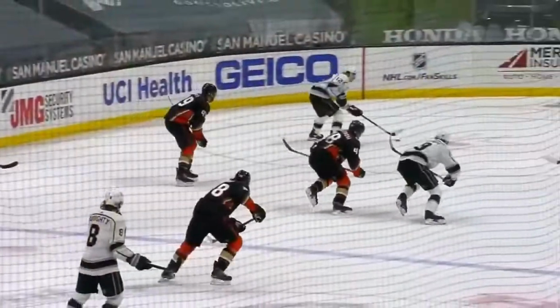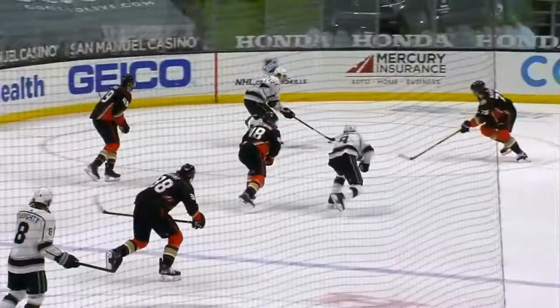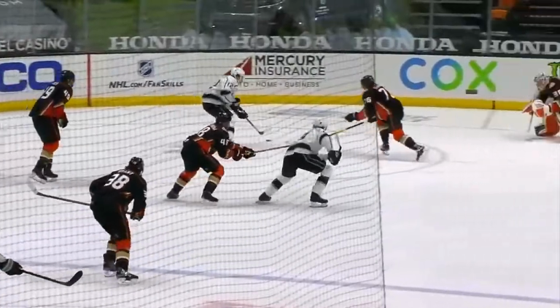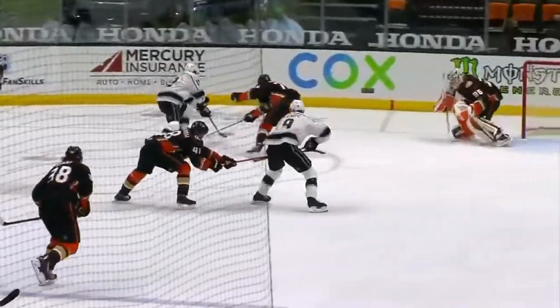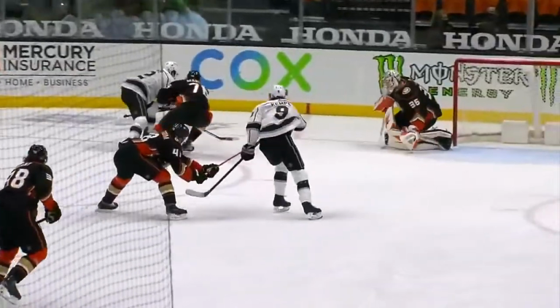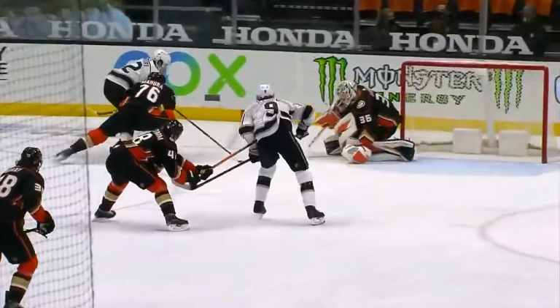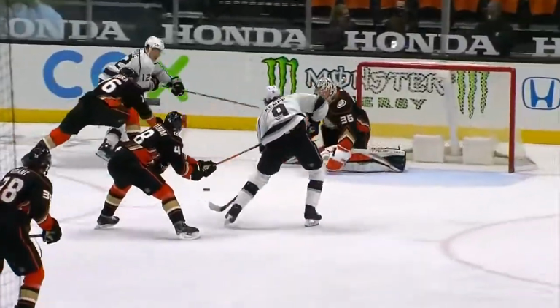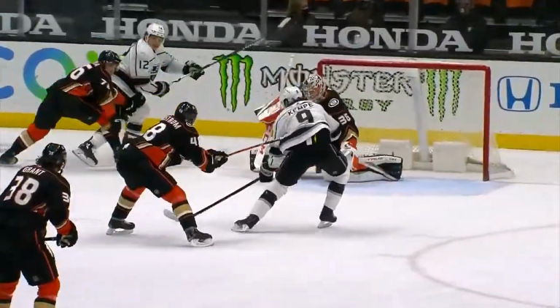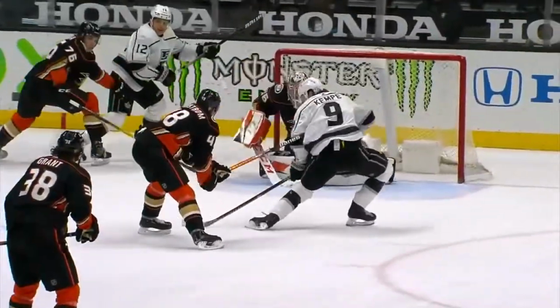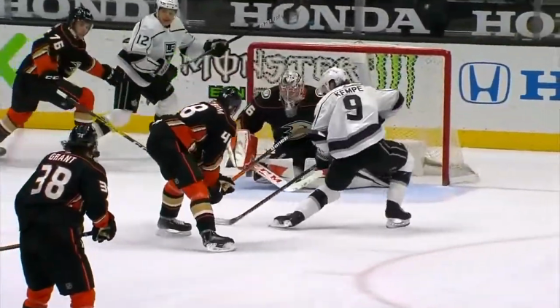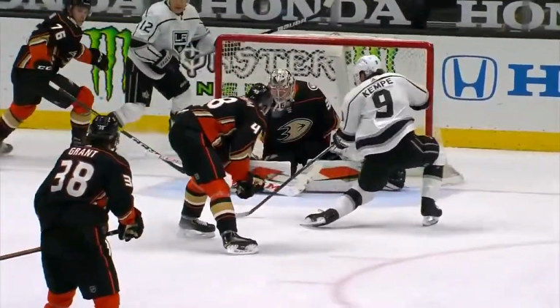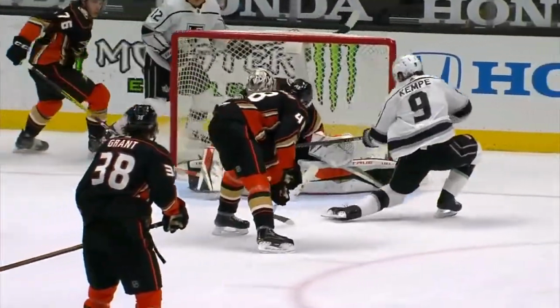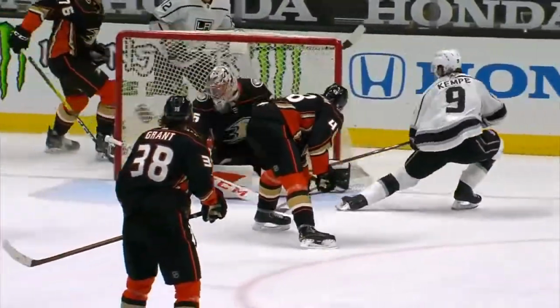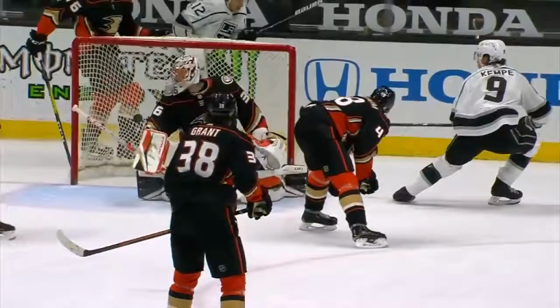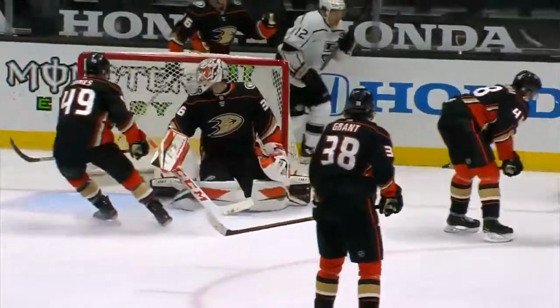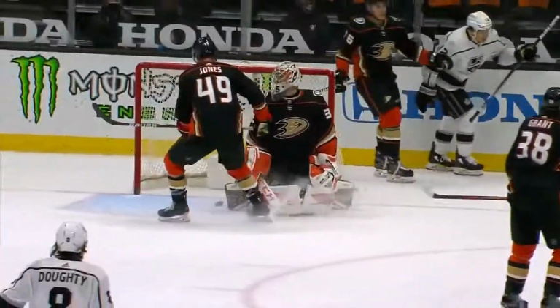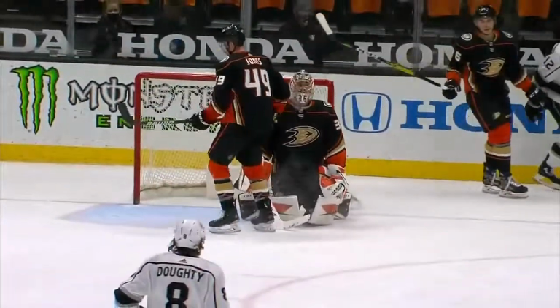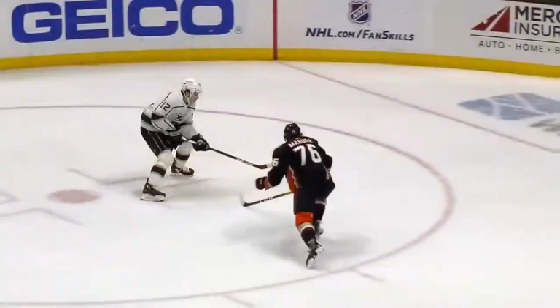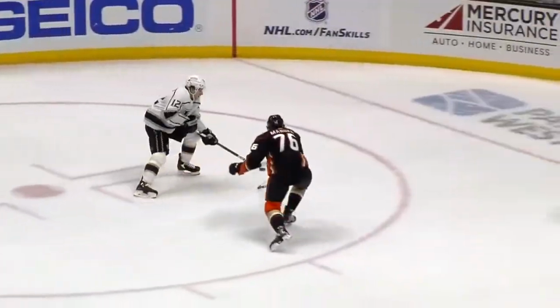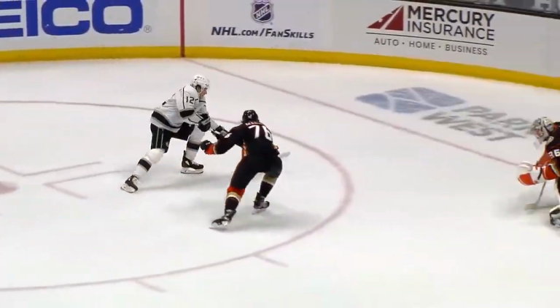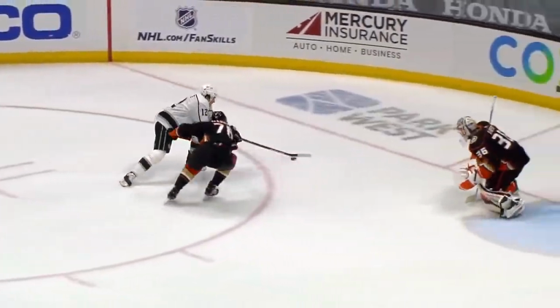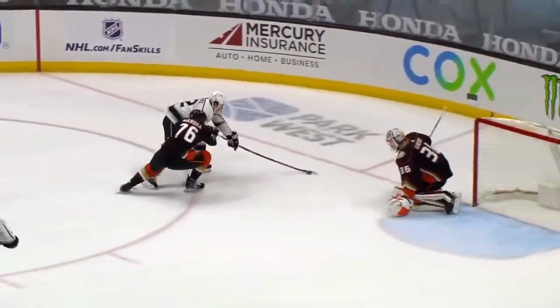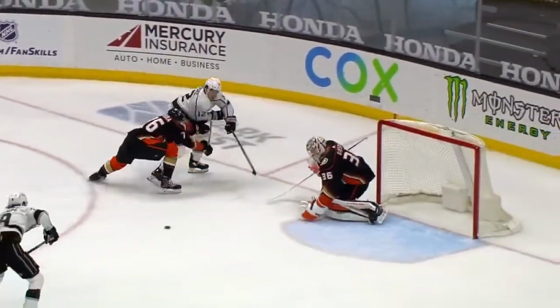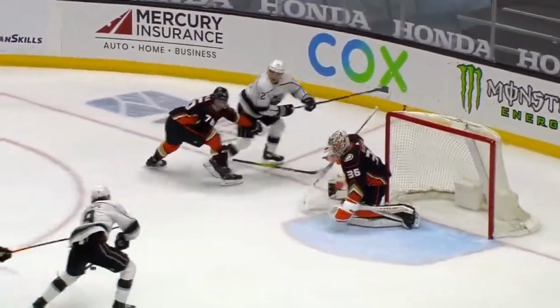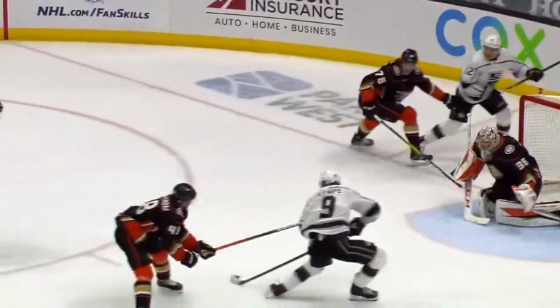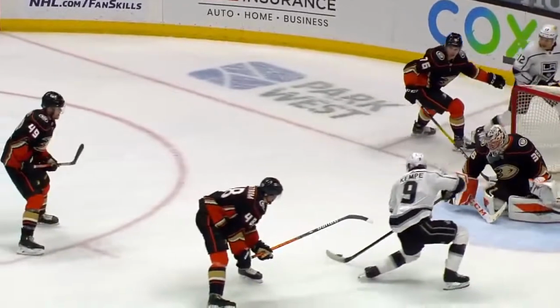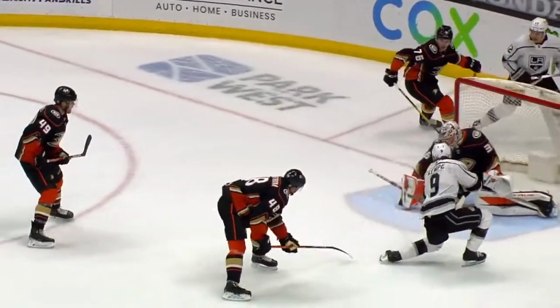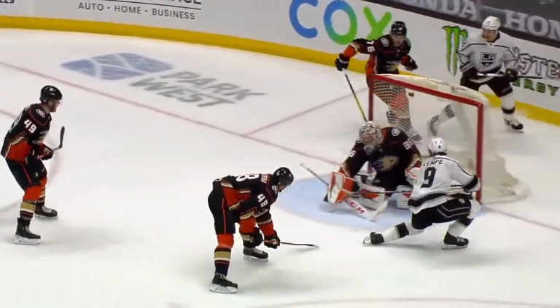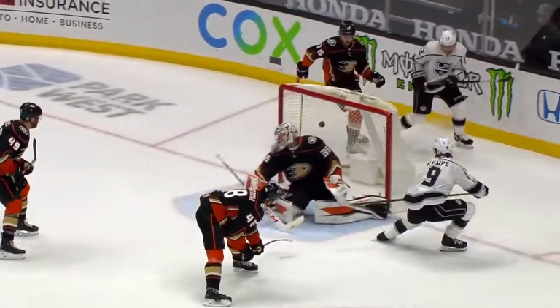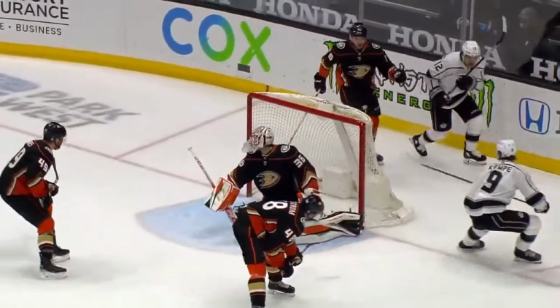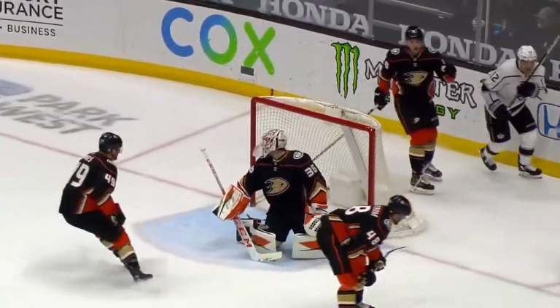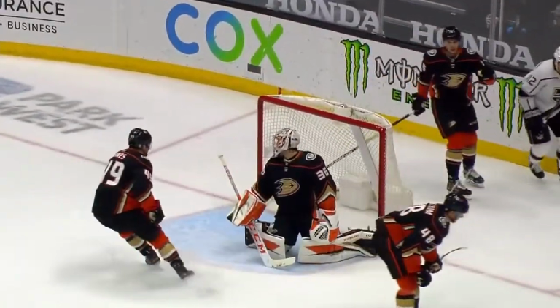Look how Kempe uses his reach here to change the shooting angle, so Gibson comes across. Very tough for a goaltender when the puck is that far away from the attacking forward's body to really figure out what the right angle is.